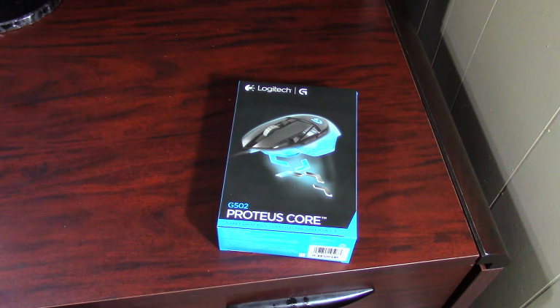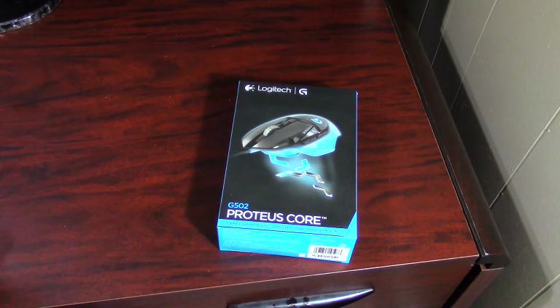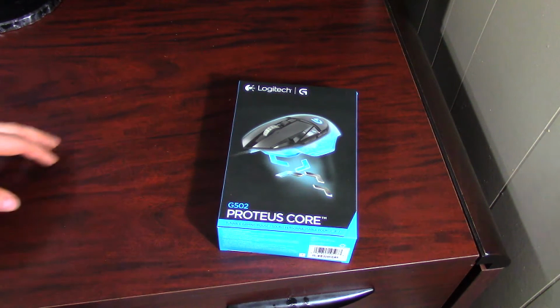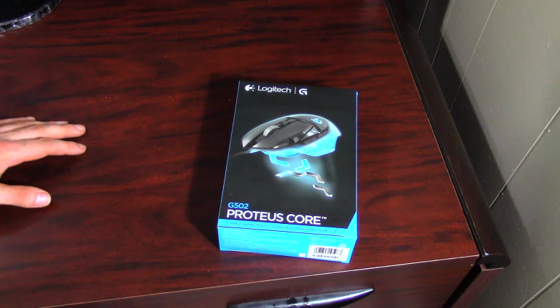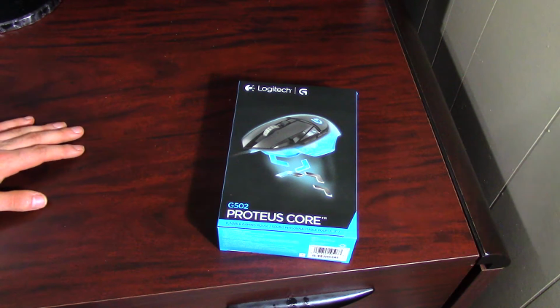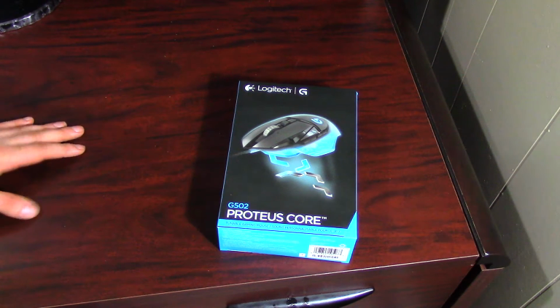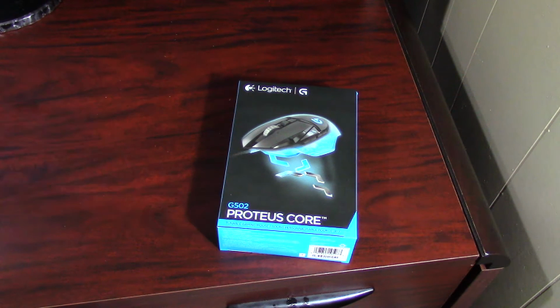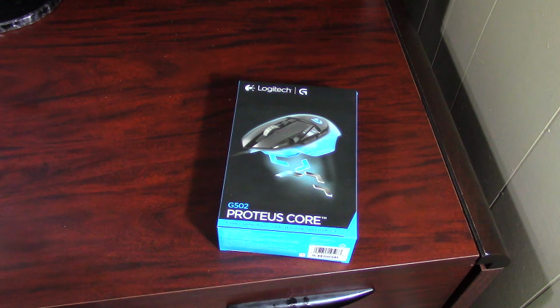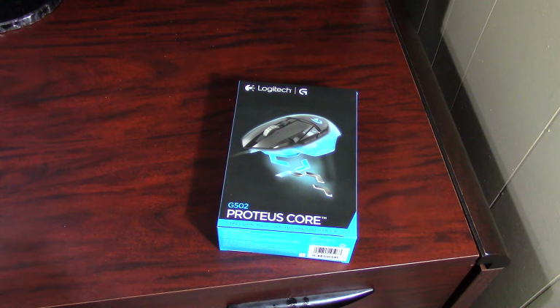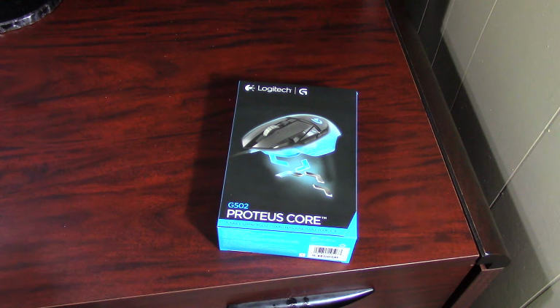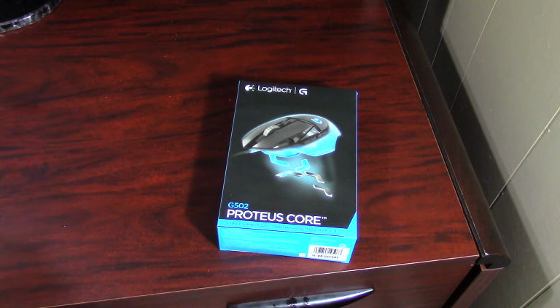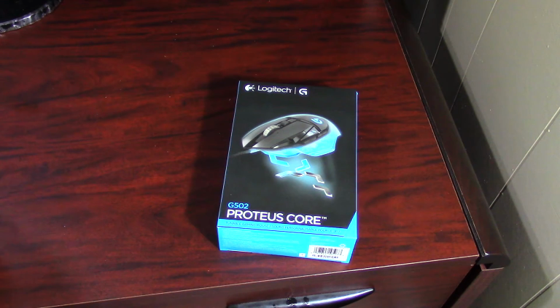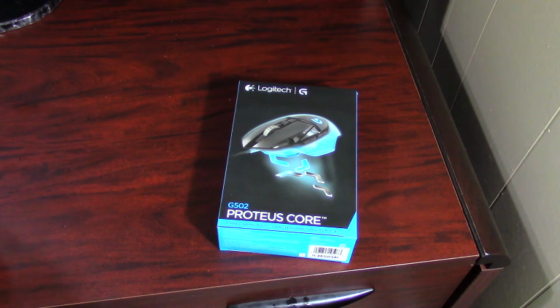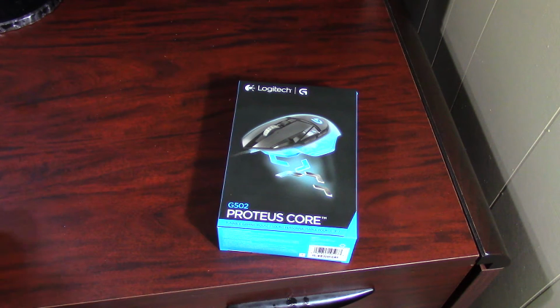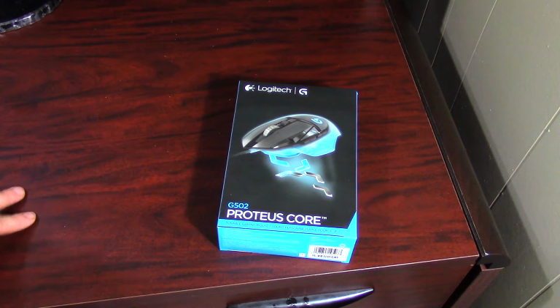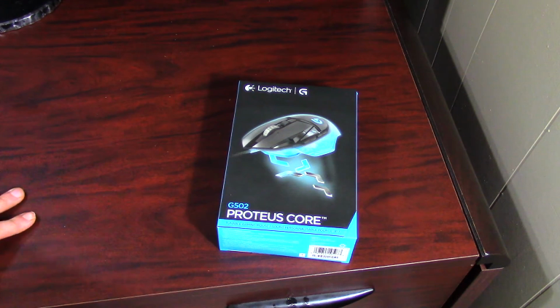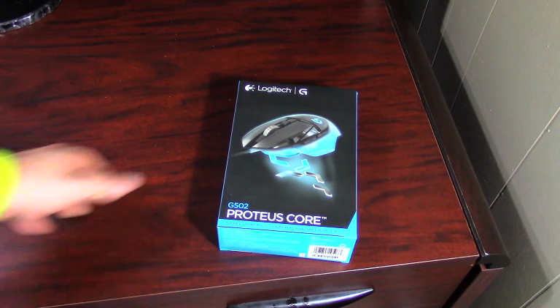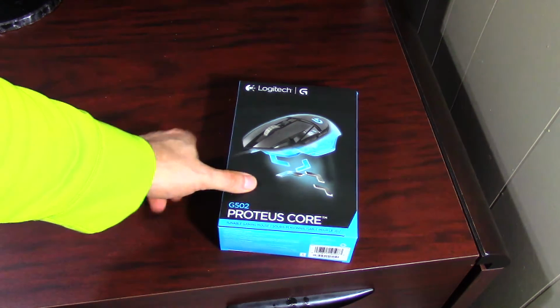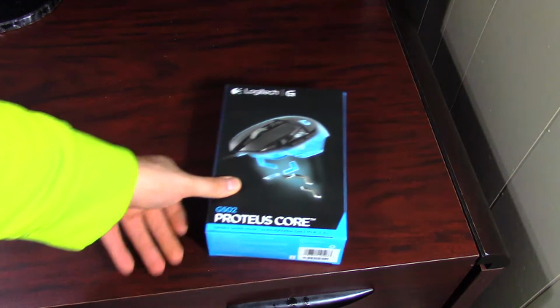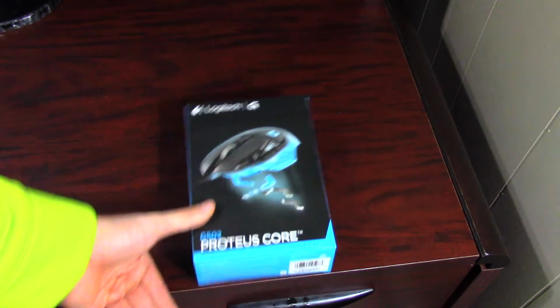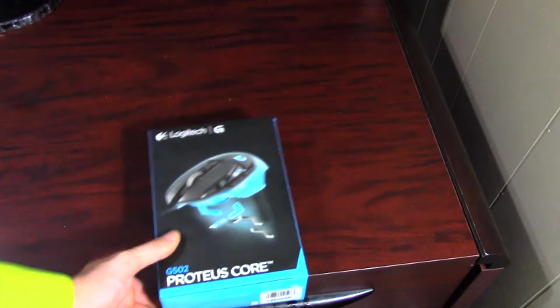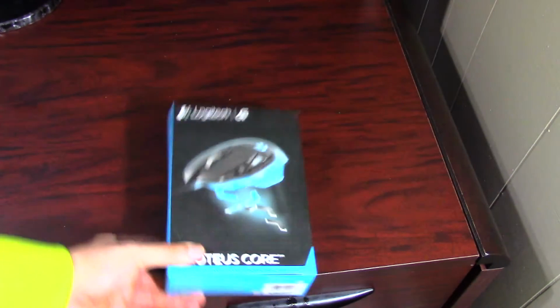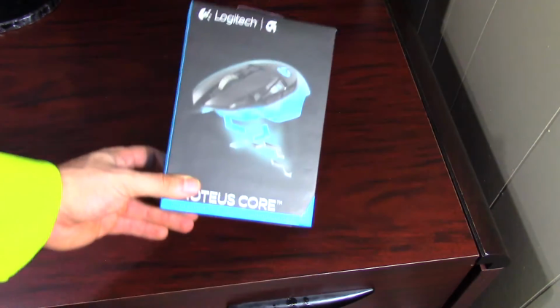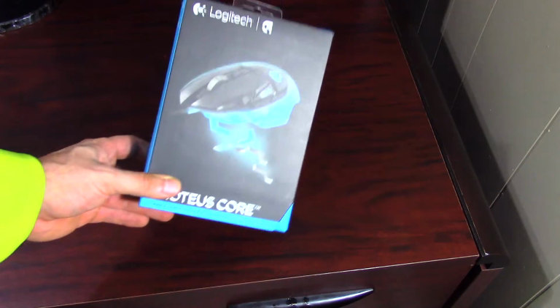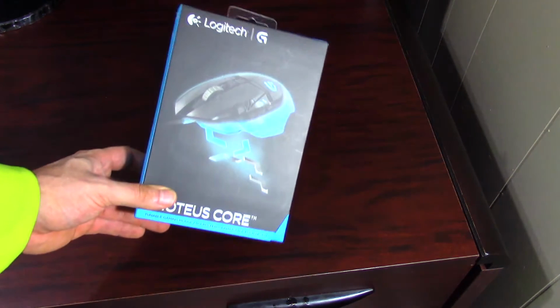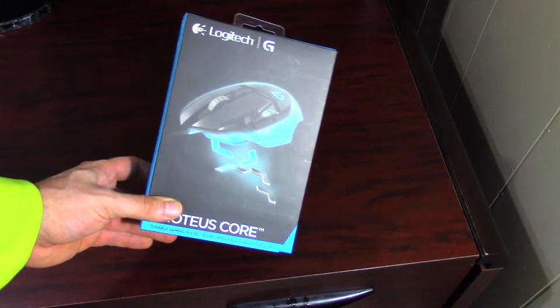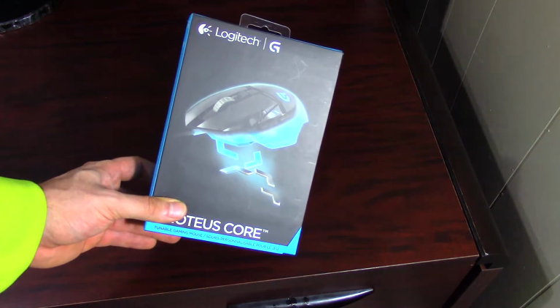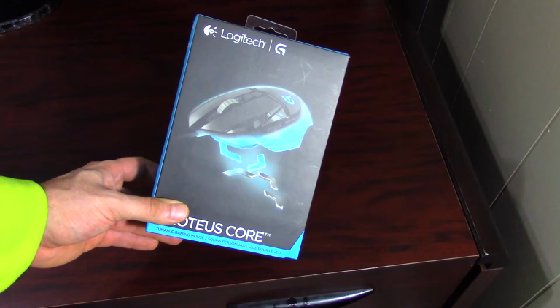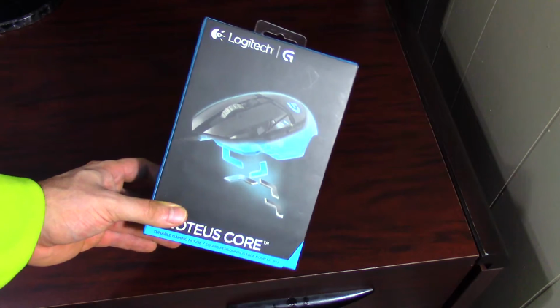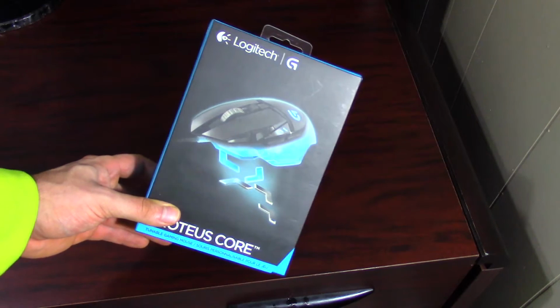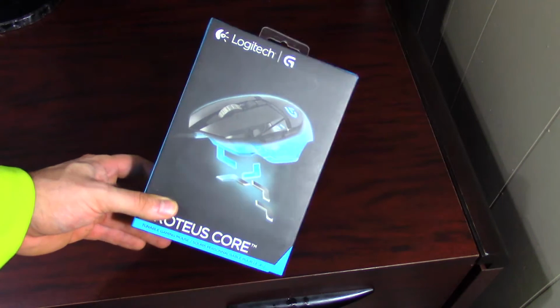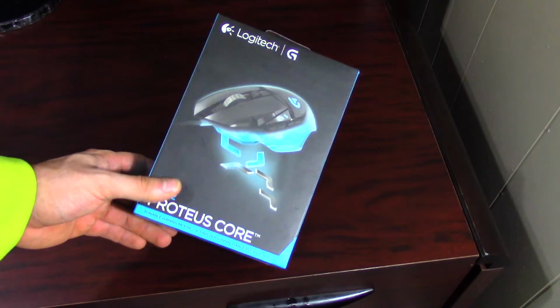What's going on guys, thanks for stopping by. I hope everyone's having a great day. This is Josh with Vault Hunters Union here to do another unboxing video of my new mouse — this is a Logitech G502 Proteus.